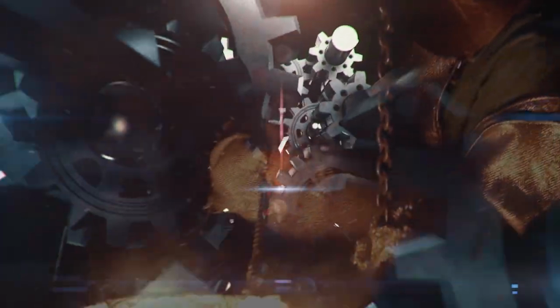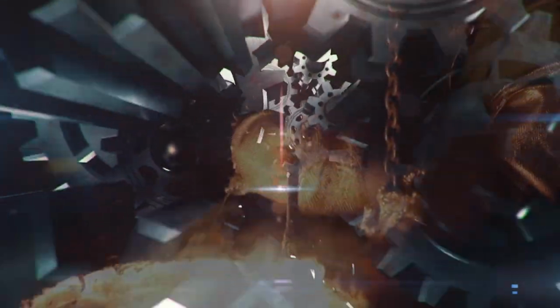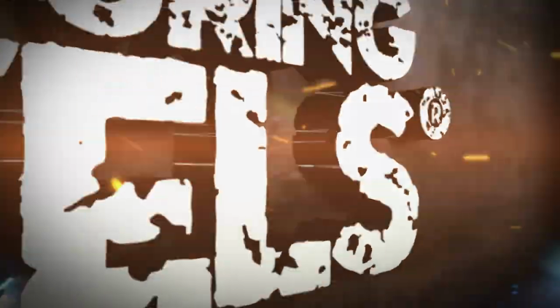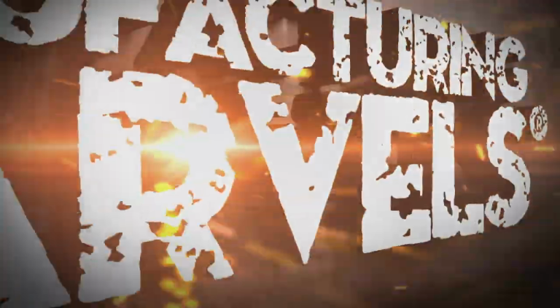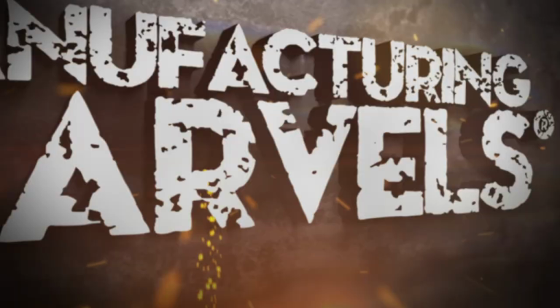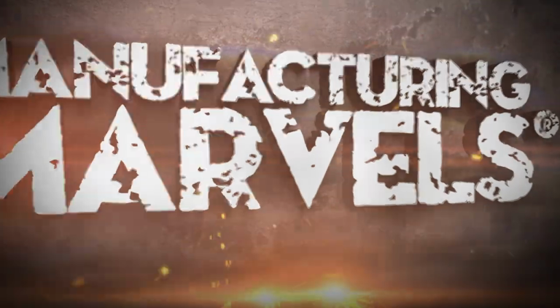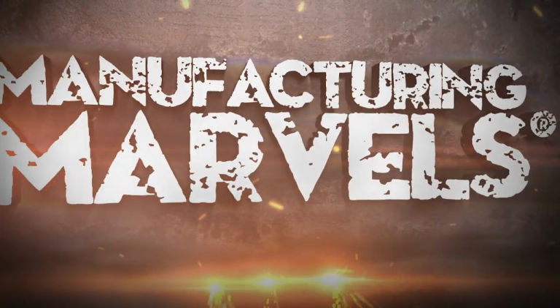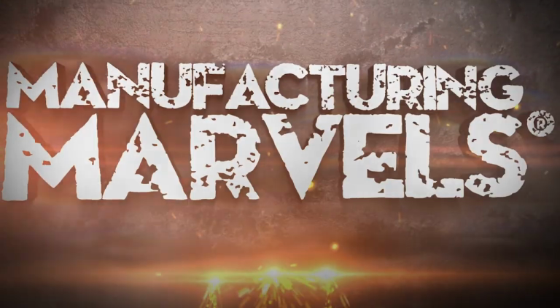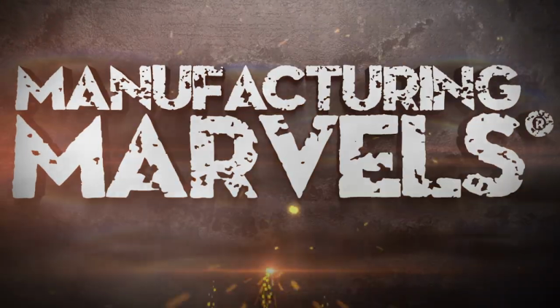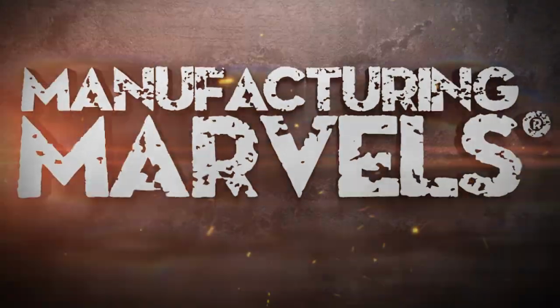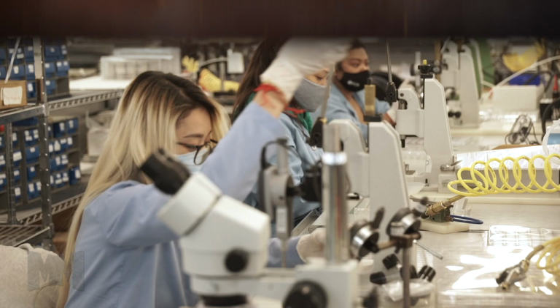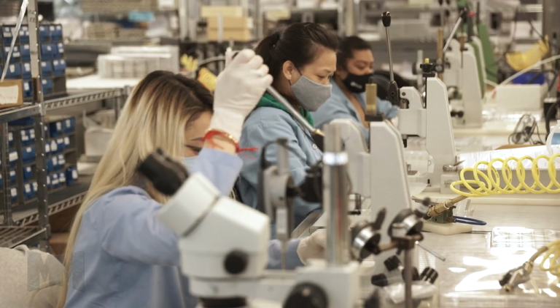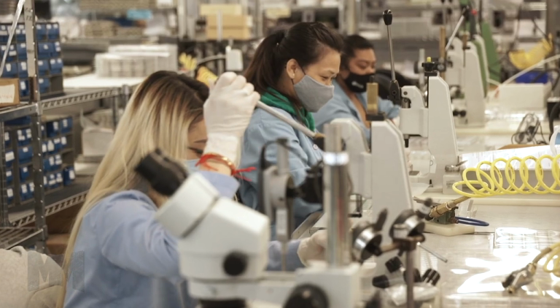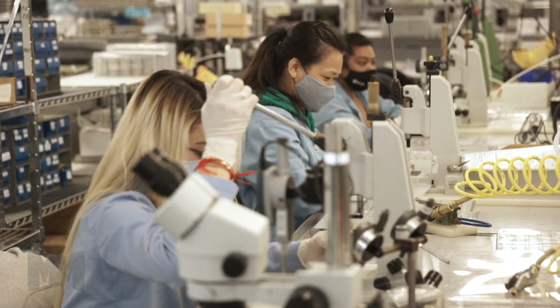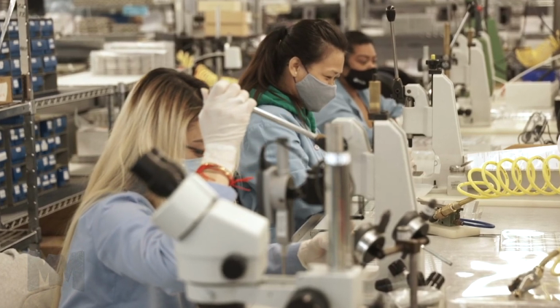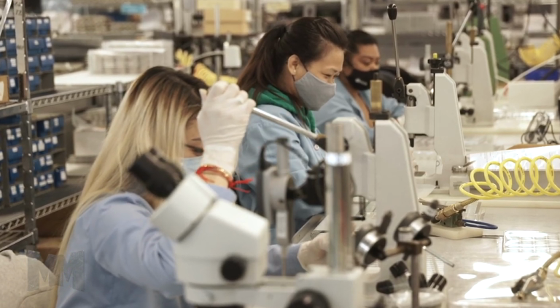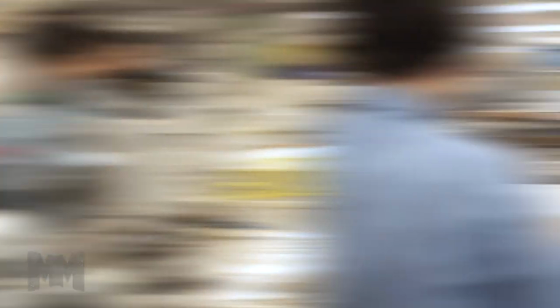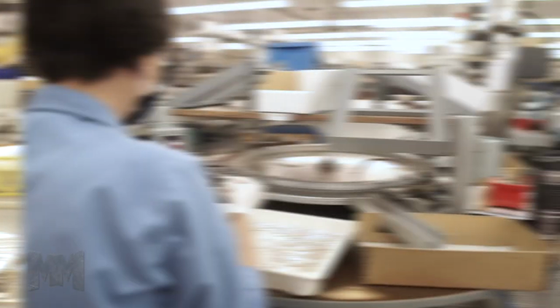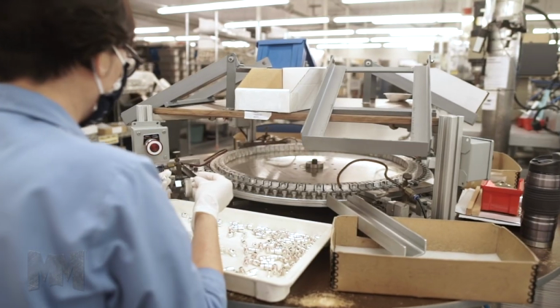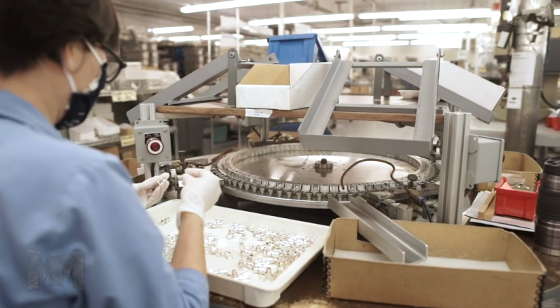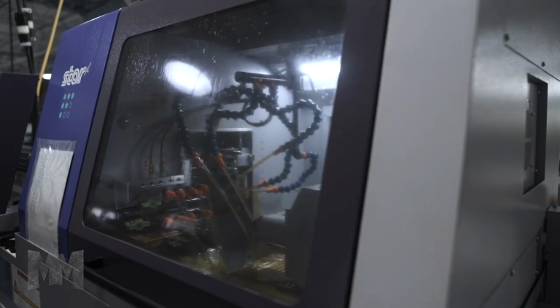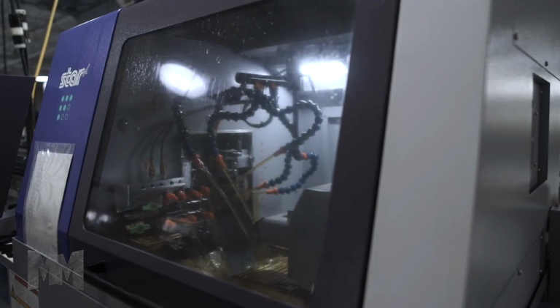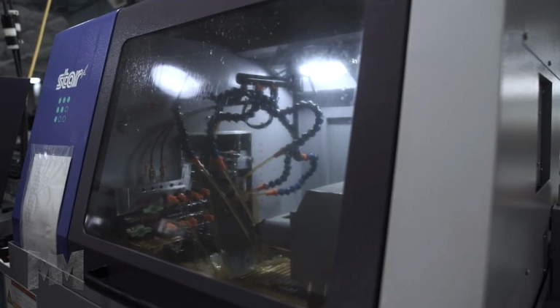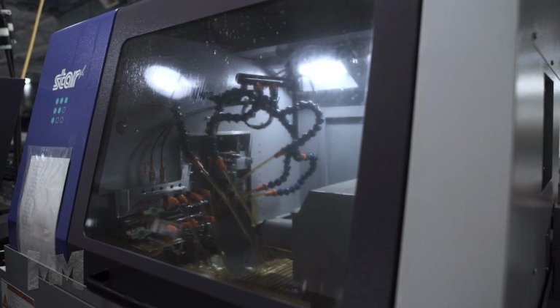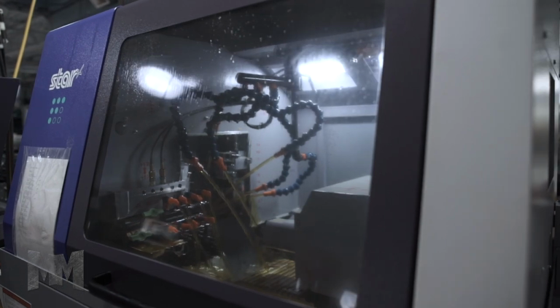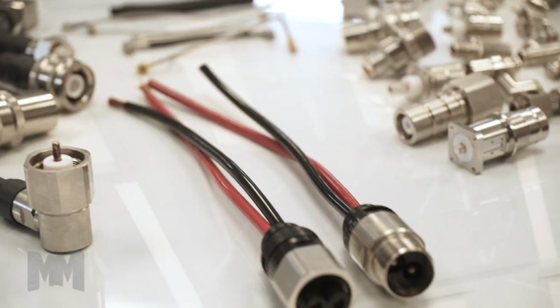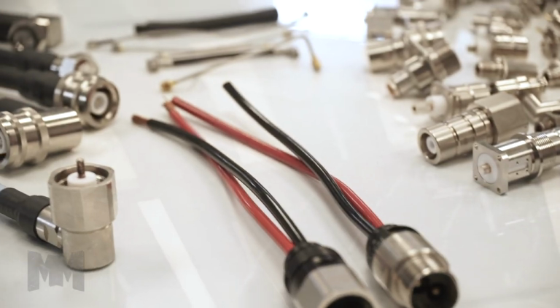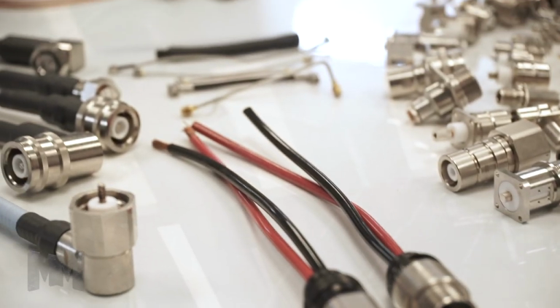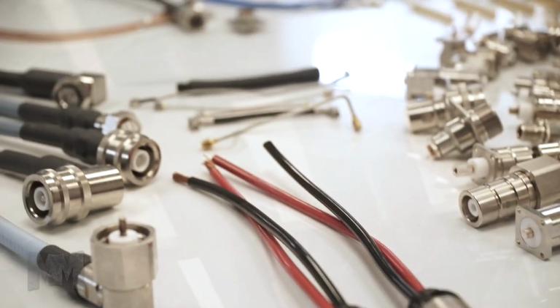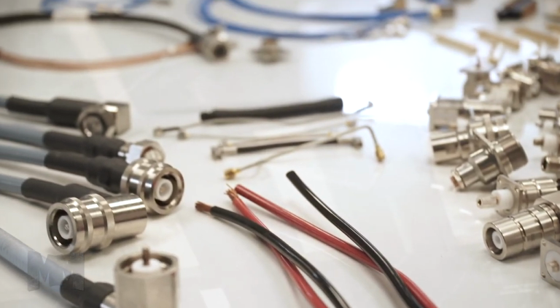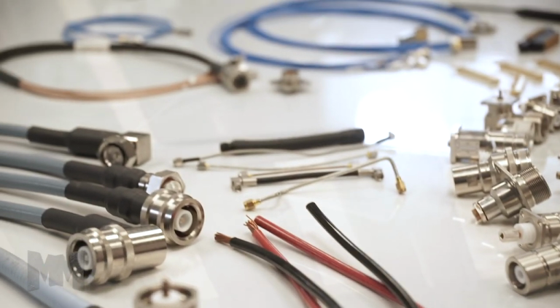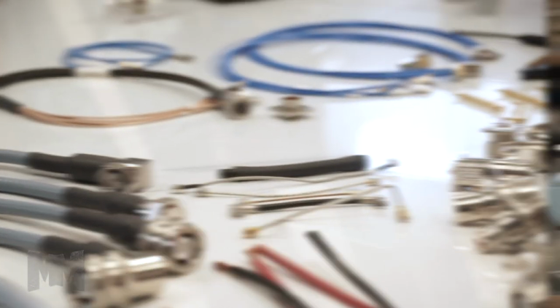Hi, this is John Criswell. Welcome to Manufacturing Marbles. Today we're with Delta Electronics Manufacturing Corporation. For over 65 years, Delta has embraced advanced technologies and pioneered new approaches to precision manufacturing.